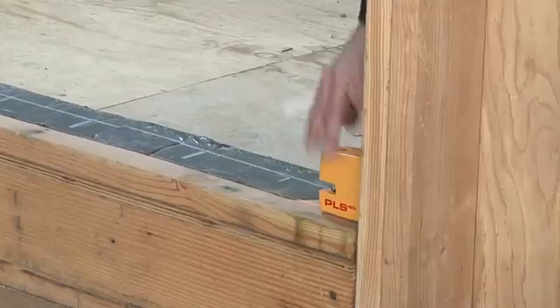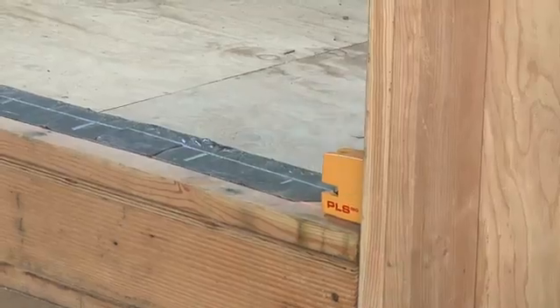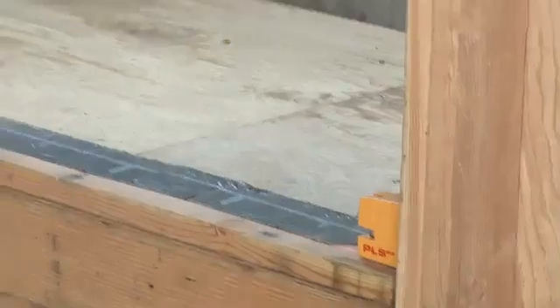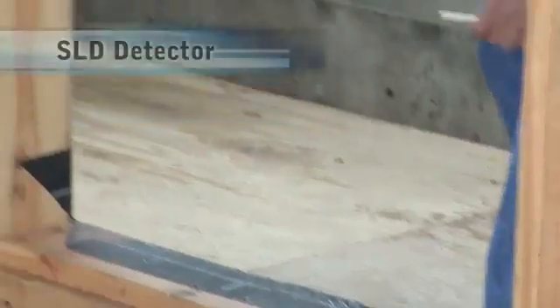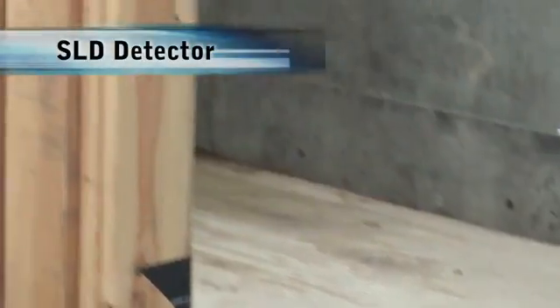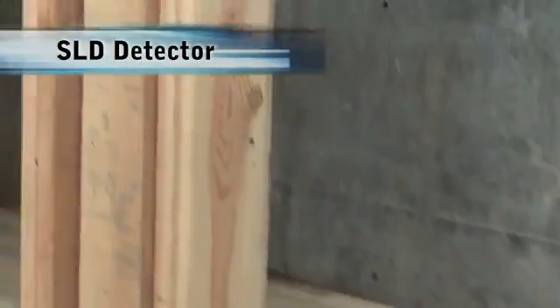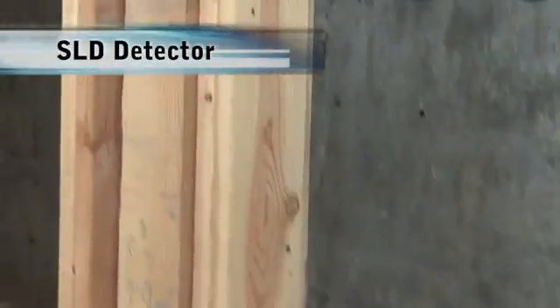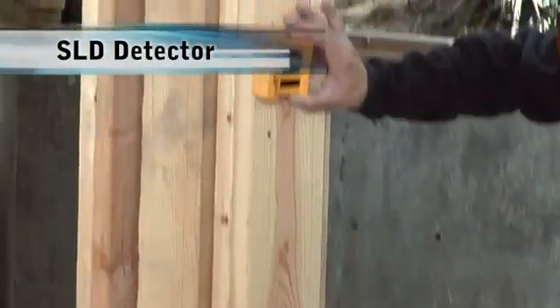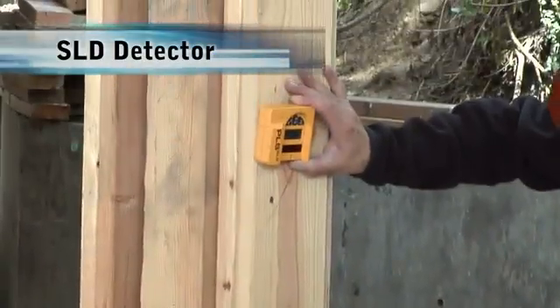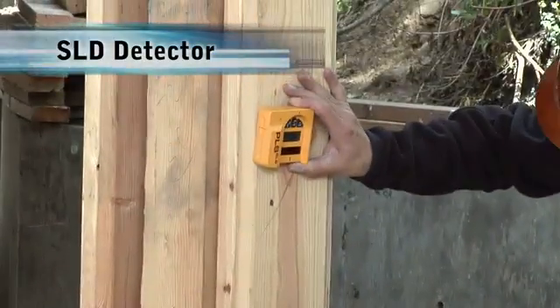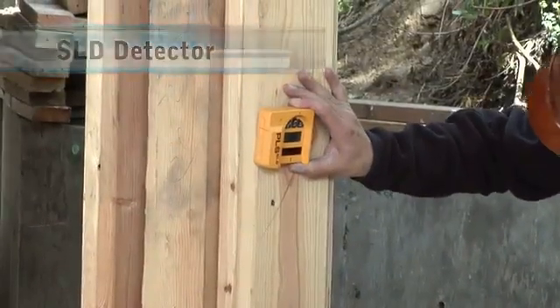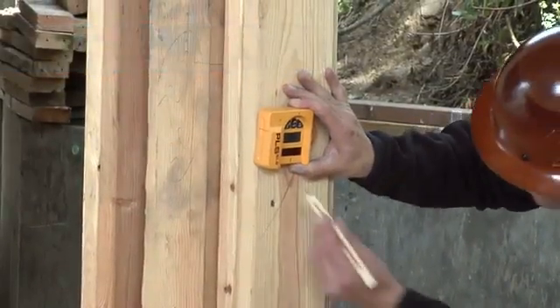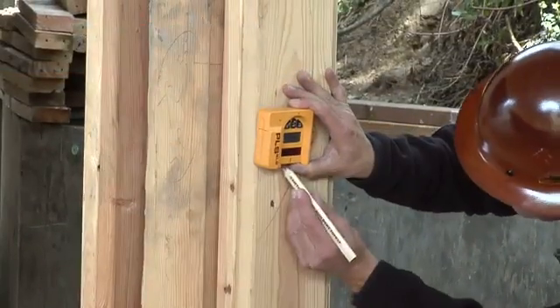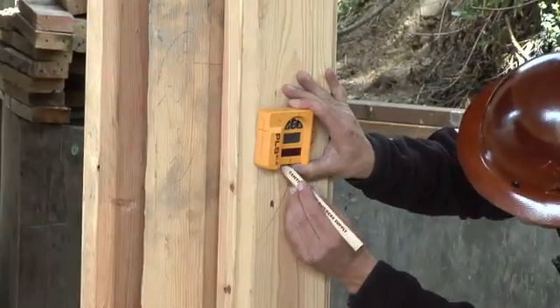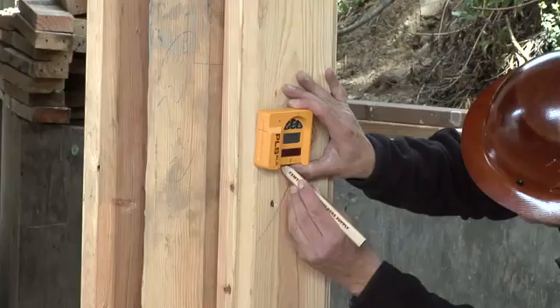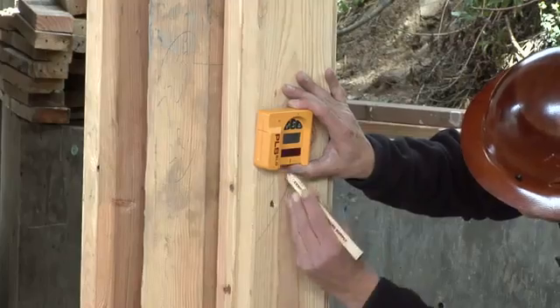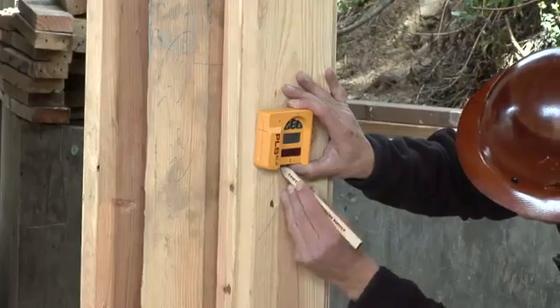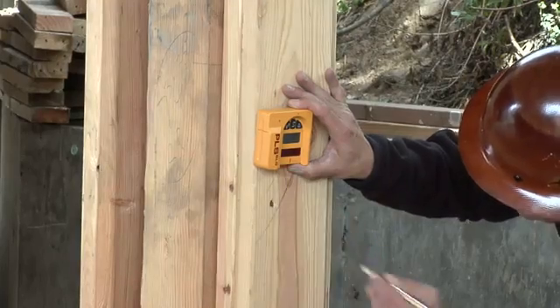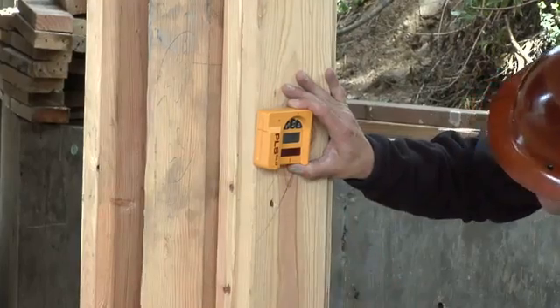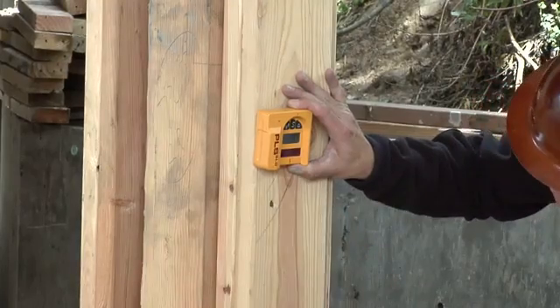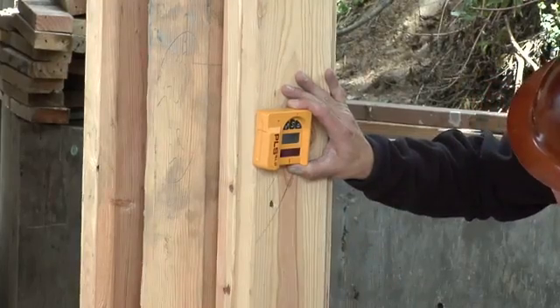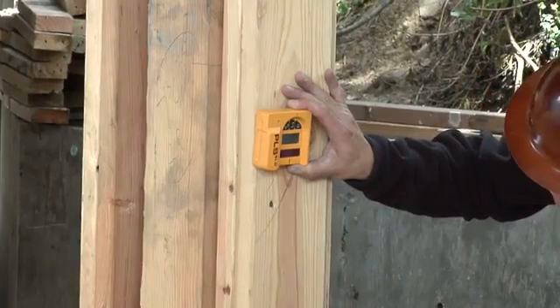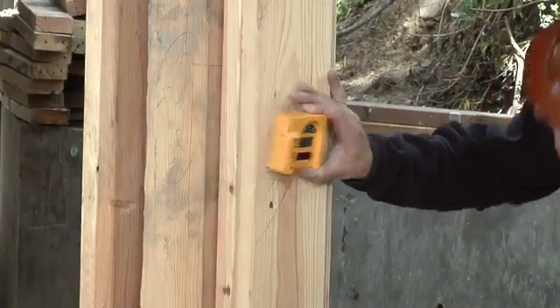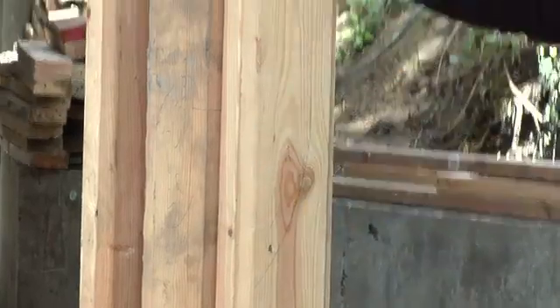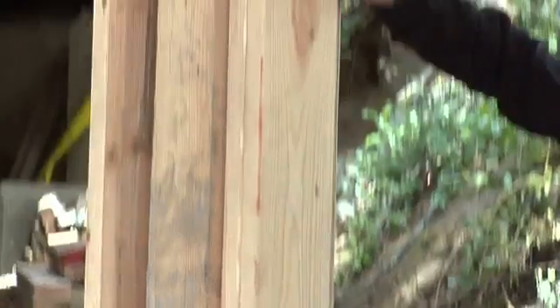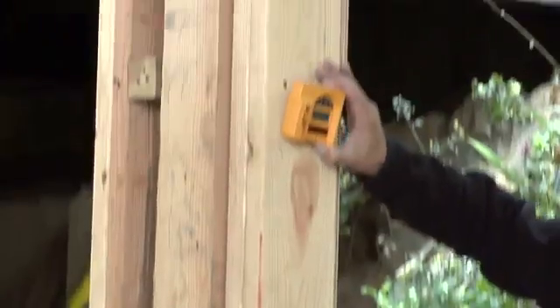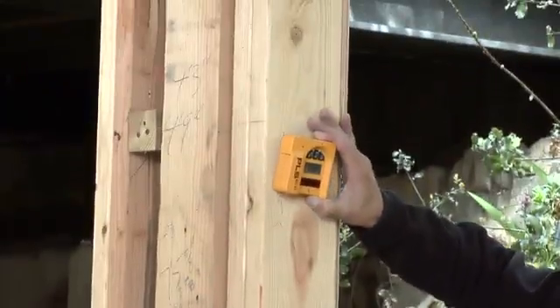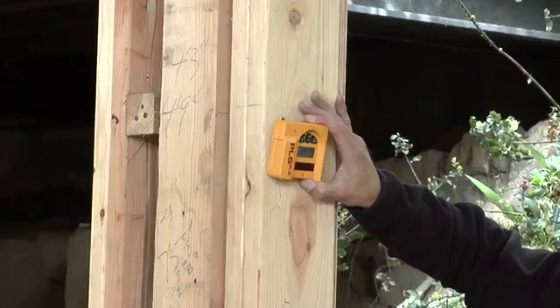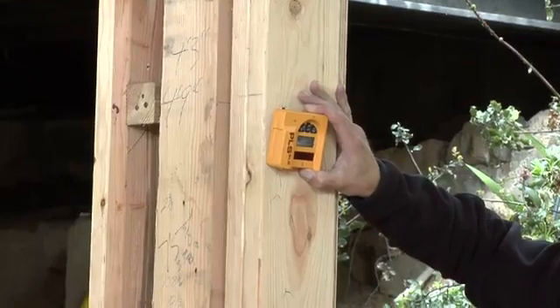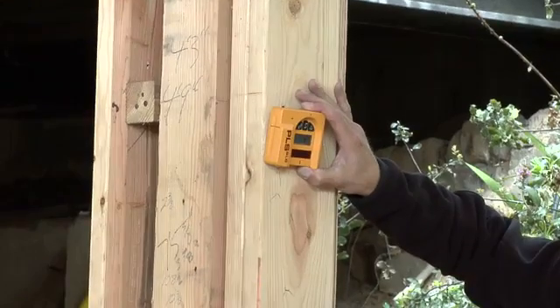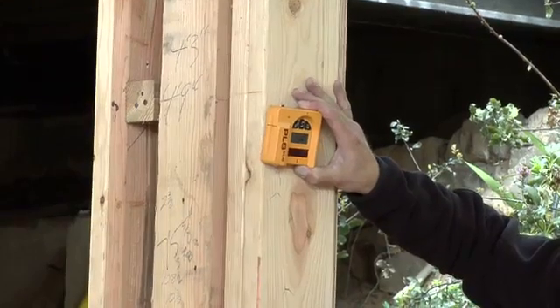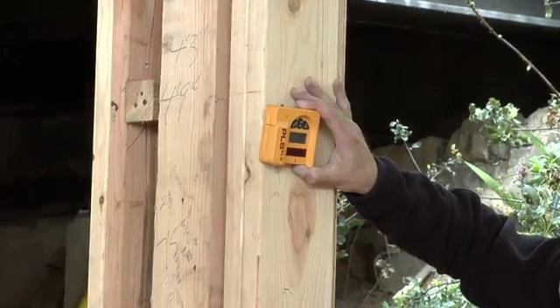Our exclusive PLS SLD detector expands the utility of the PLS 180 to exterior use. Execute short and mid-range exterior horizontal and vertical layout tasks simply and easily.